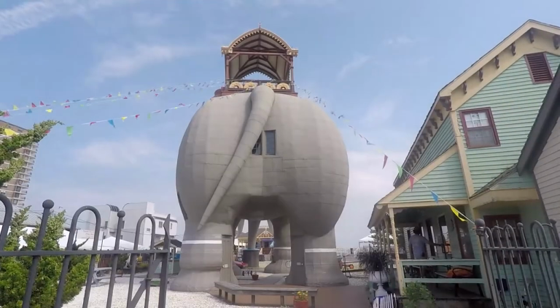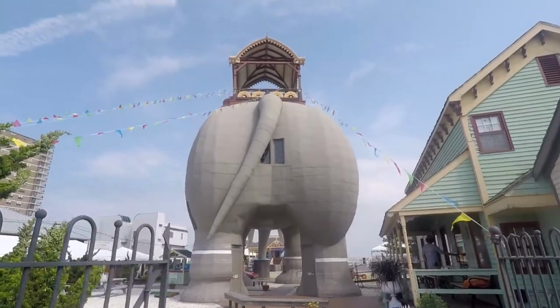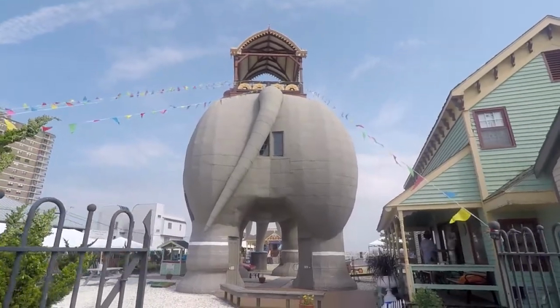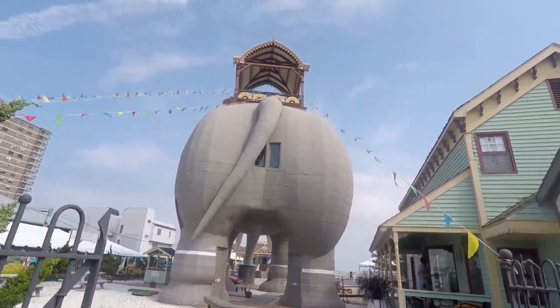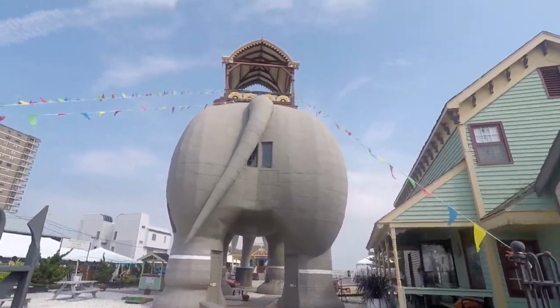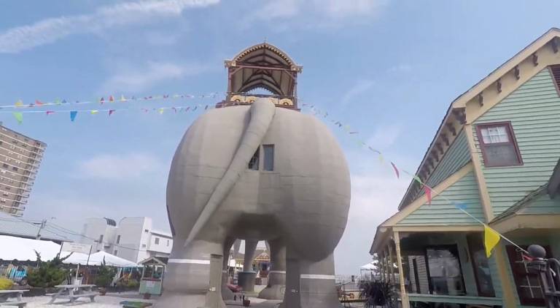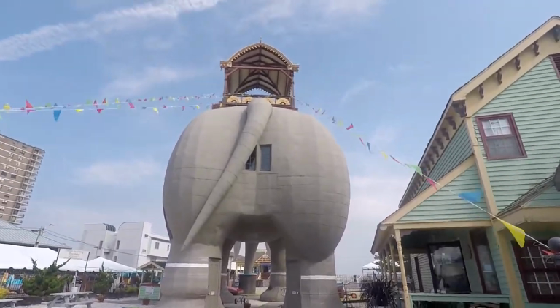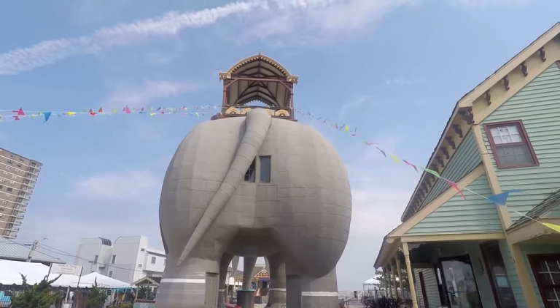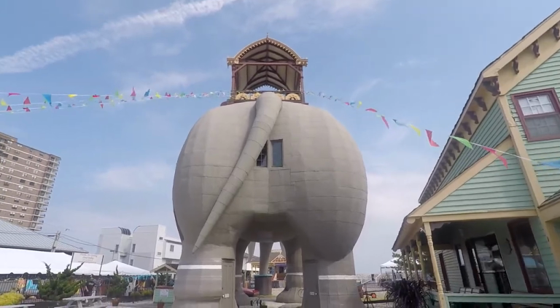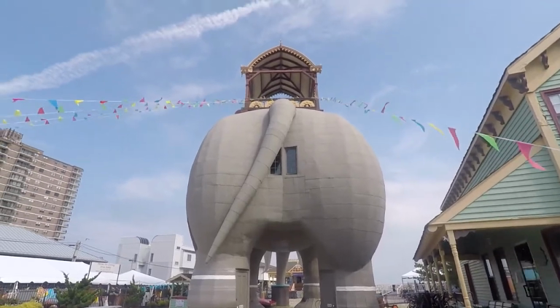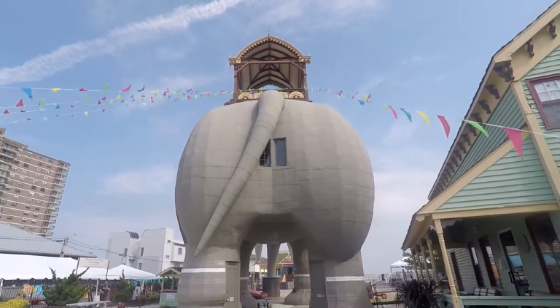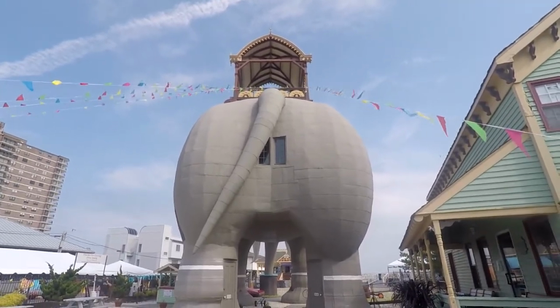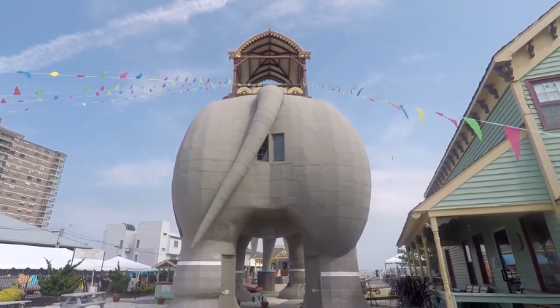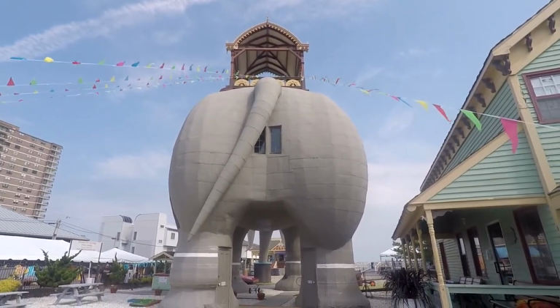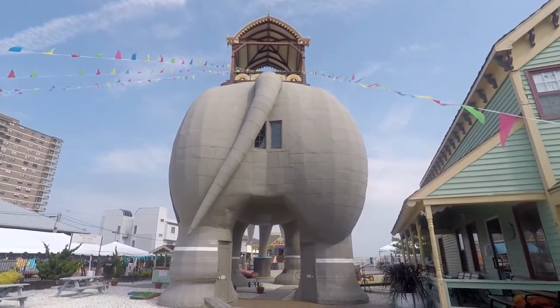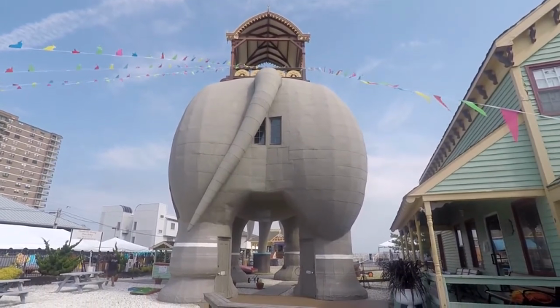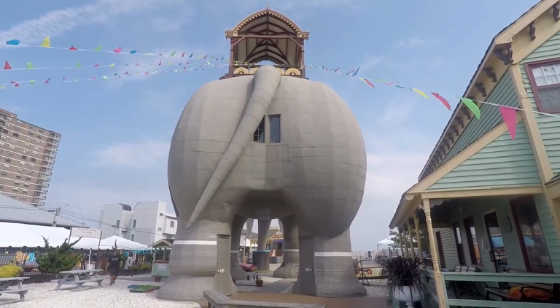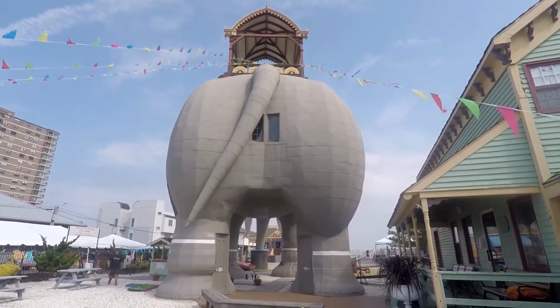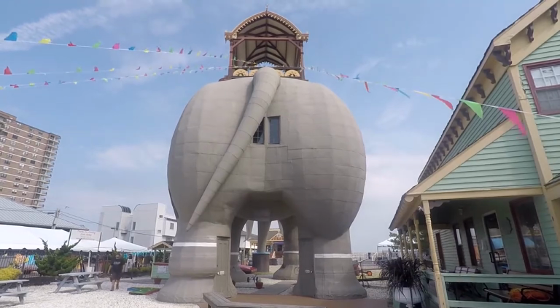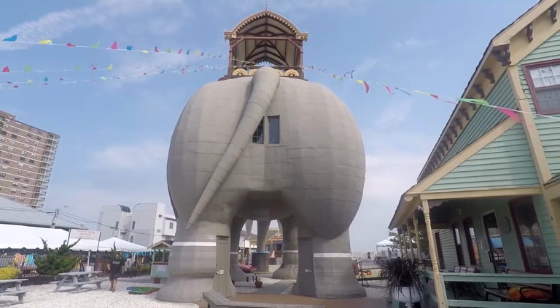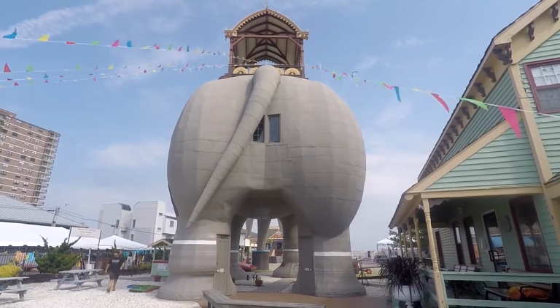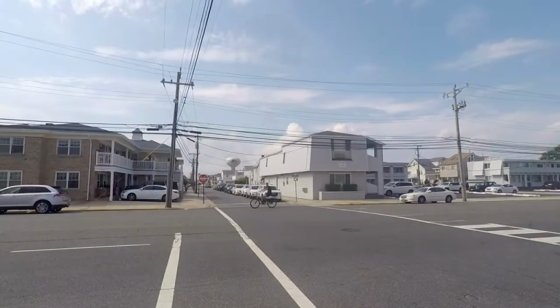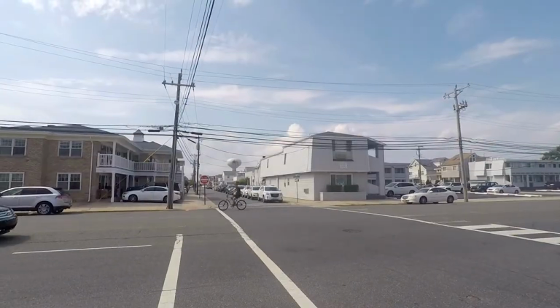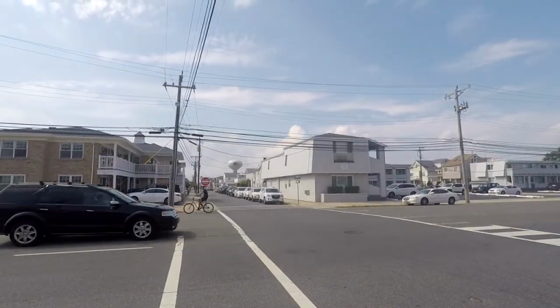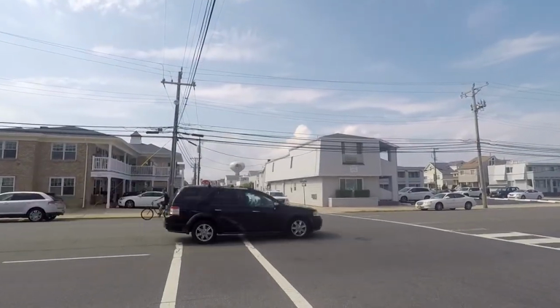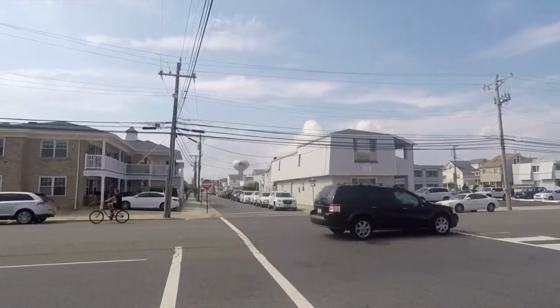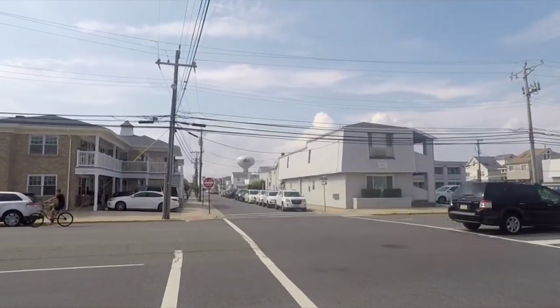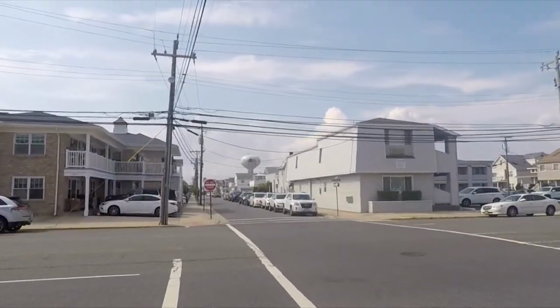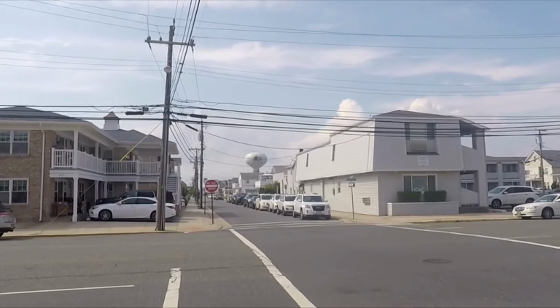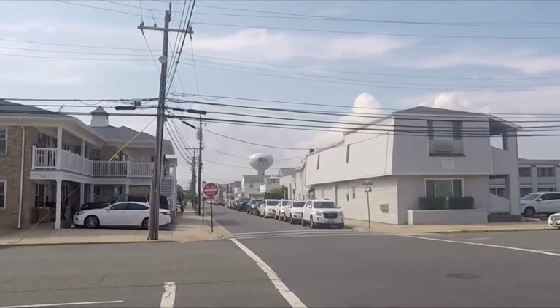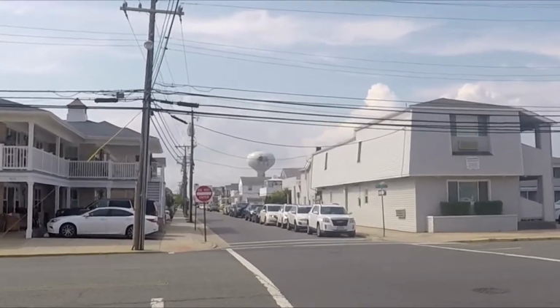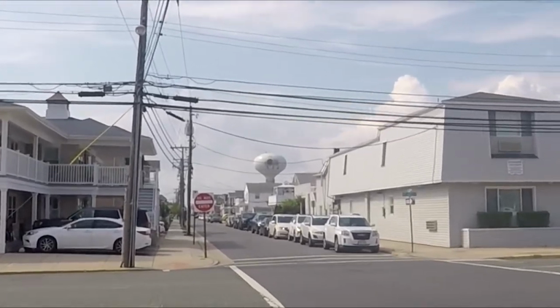And there's the back side. As you can see, there's a window right where a certain unmentionable place would be. And there's a Lucy on the water tower here, too.